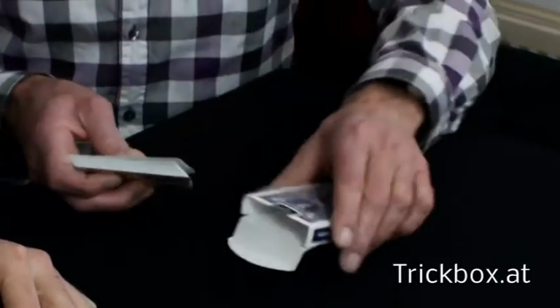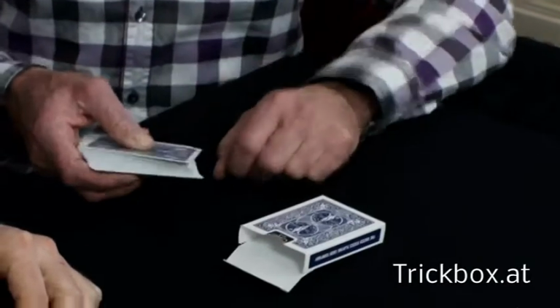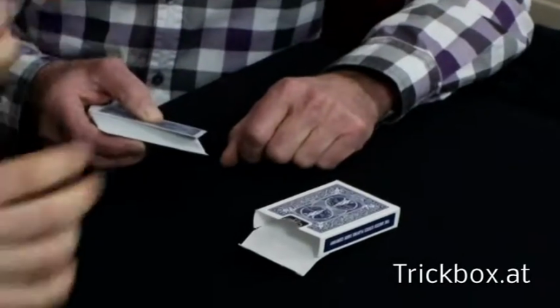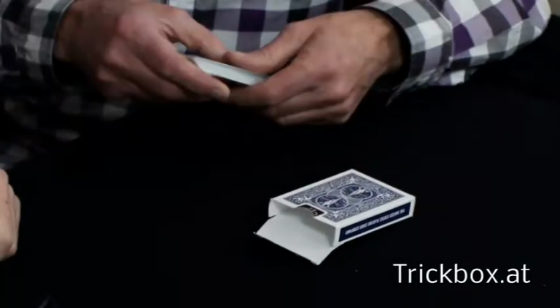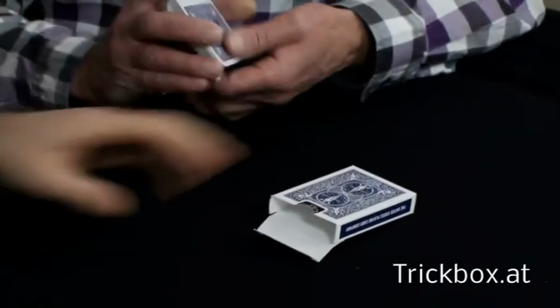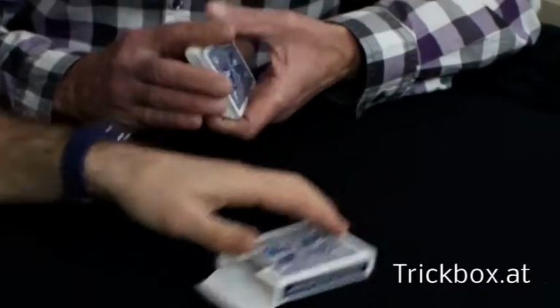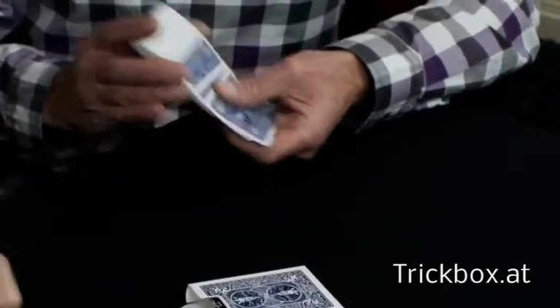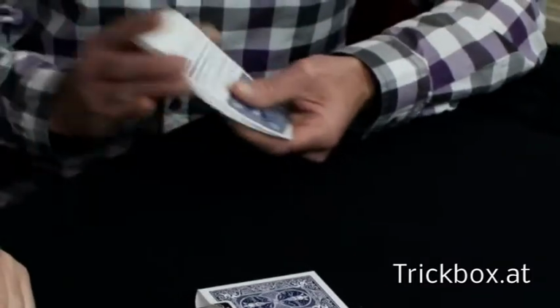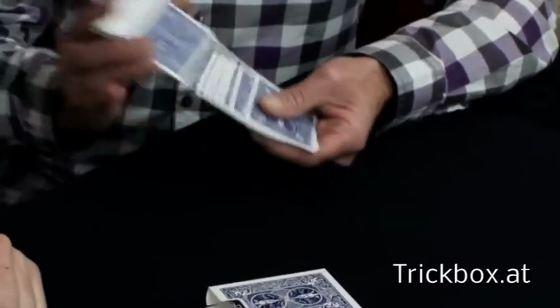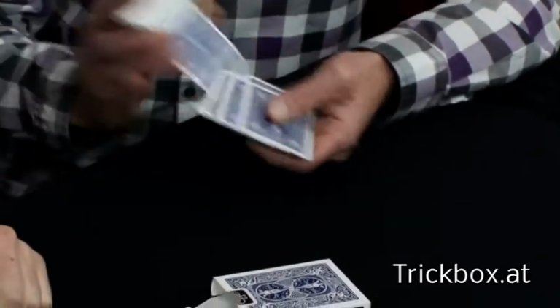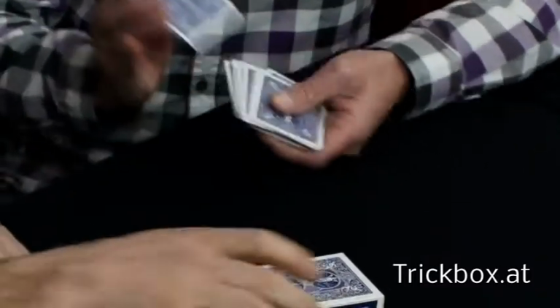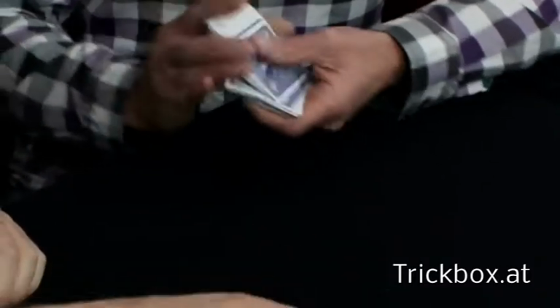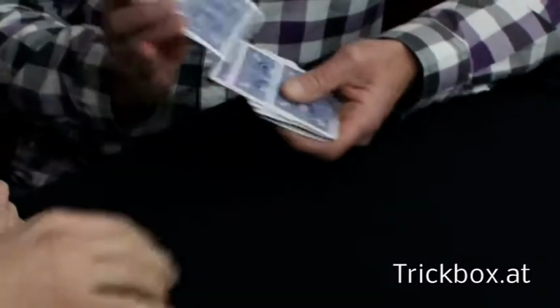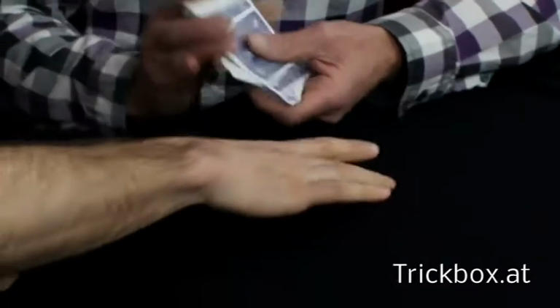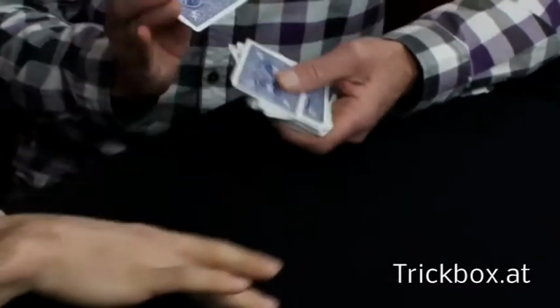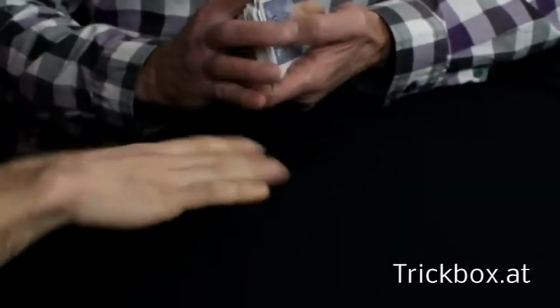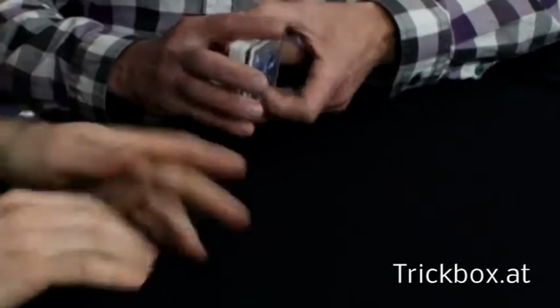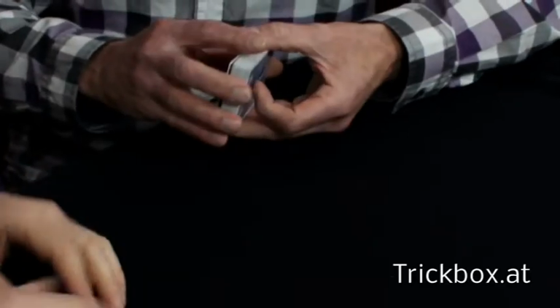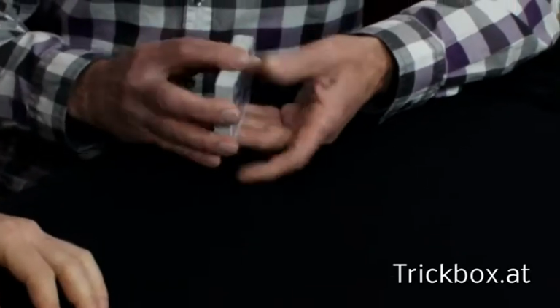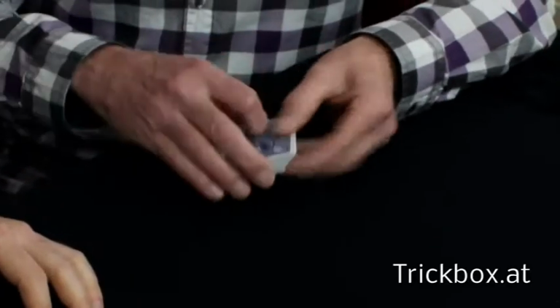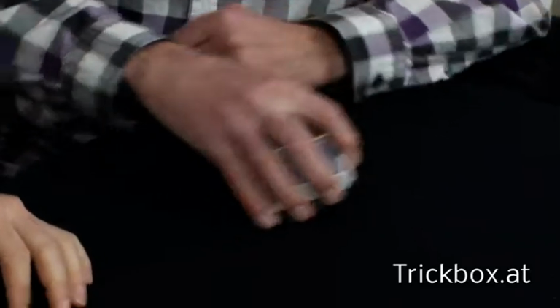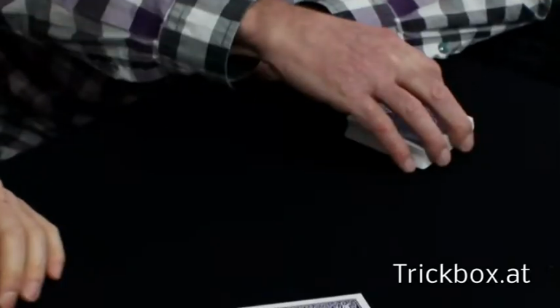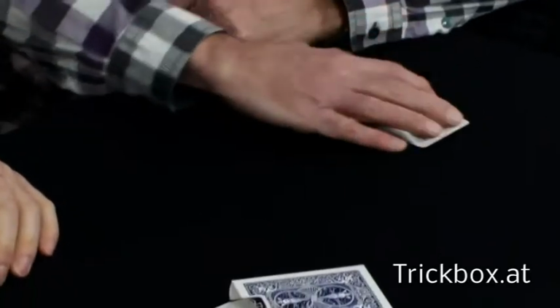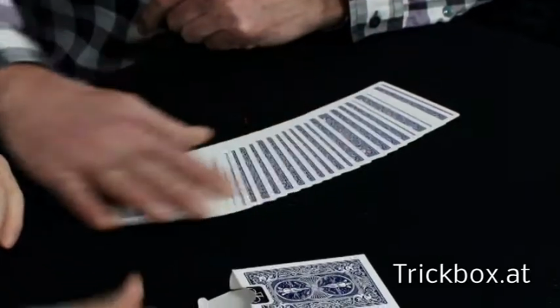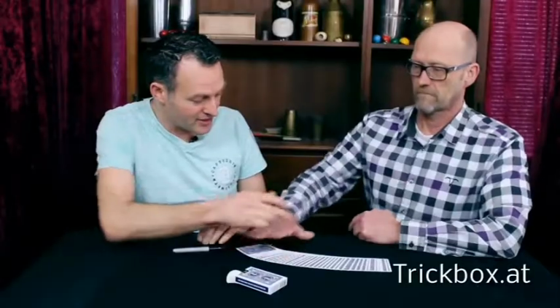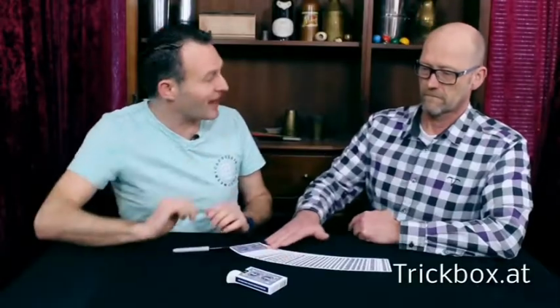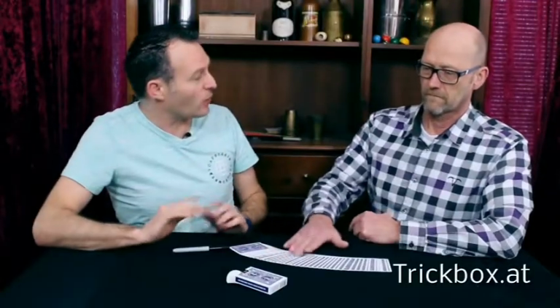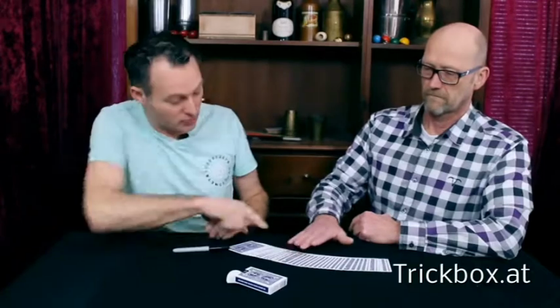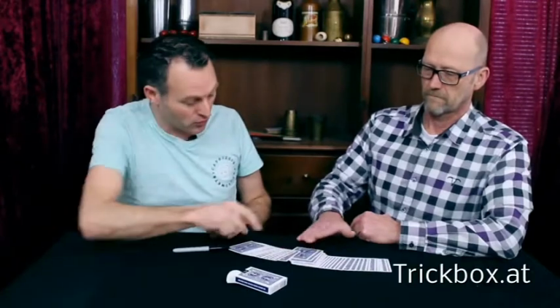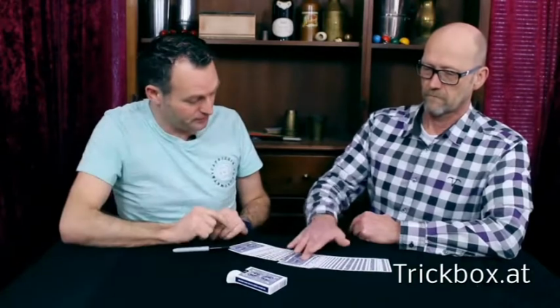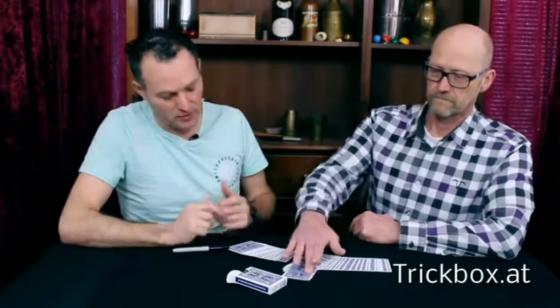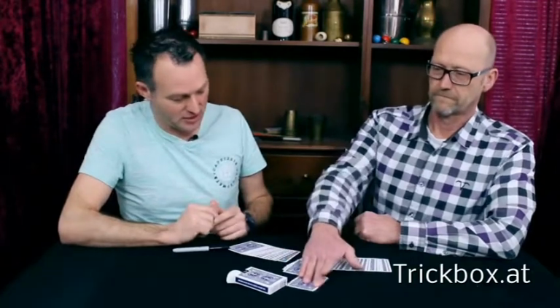Alright, and shuffle up if you please. Now I don't know if you can, but make a little spread on the table. Go ahead and take out one card, move it forward or backward — doesn't matter.